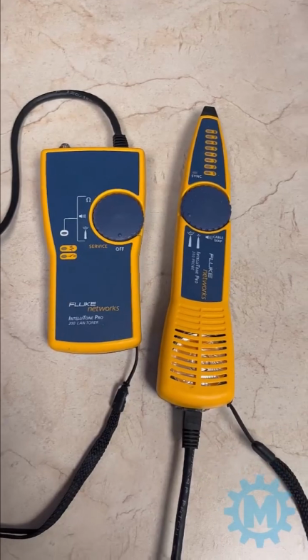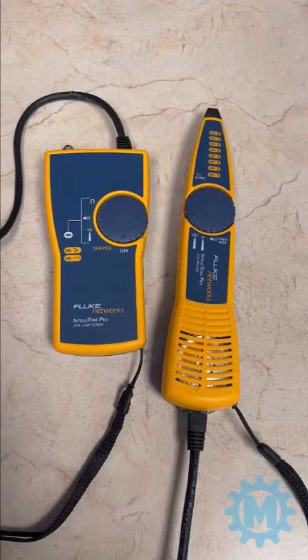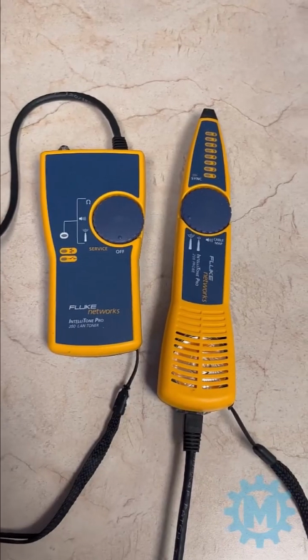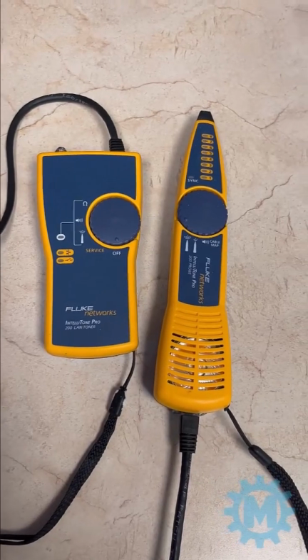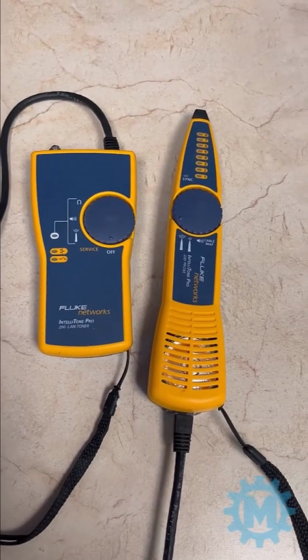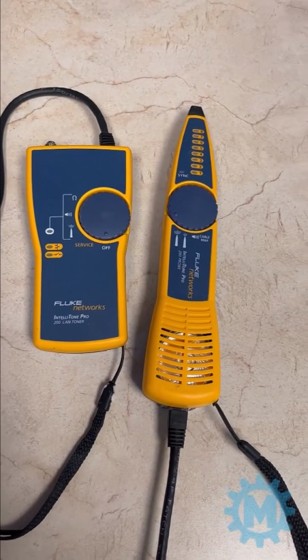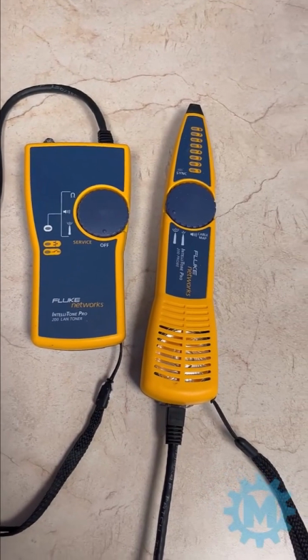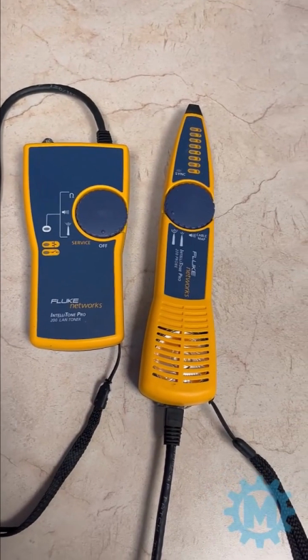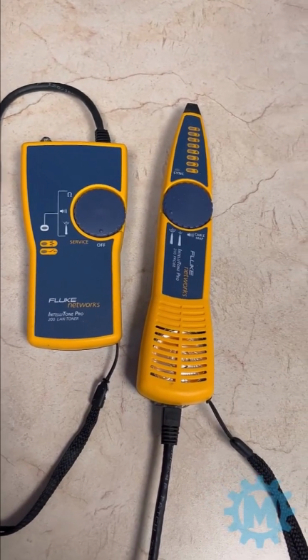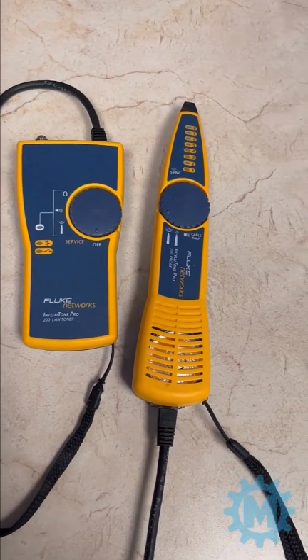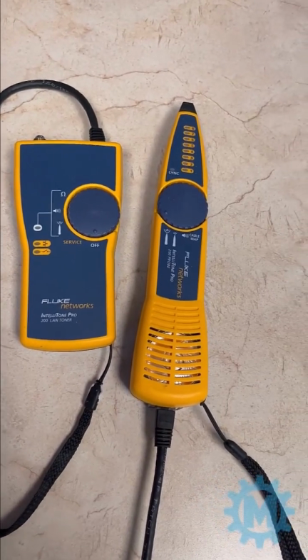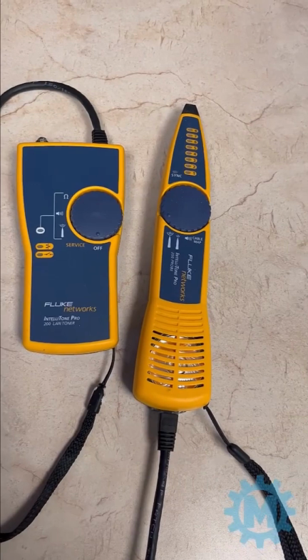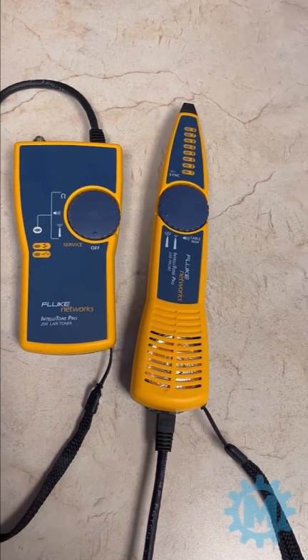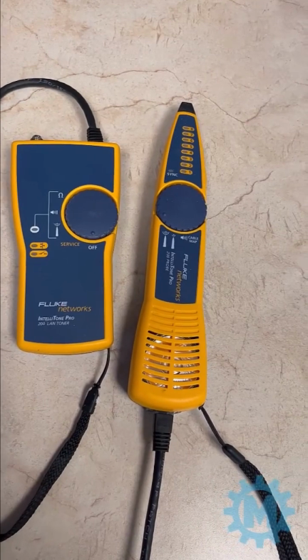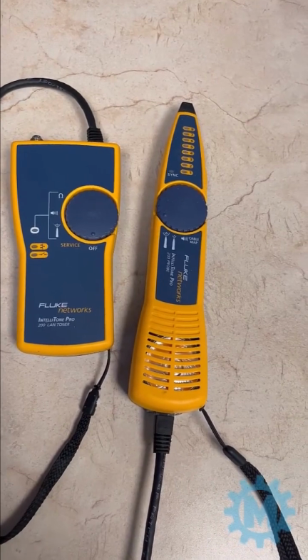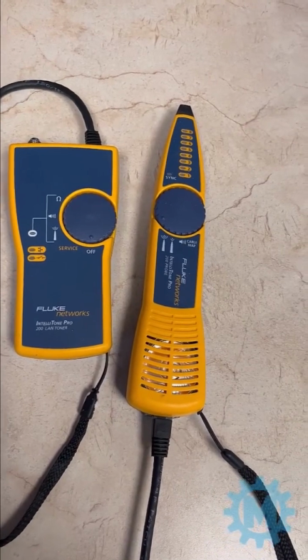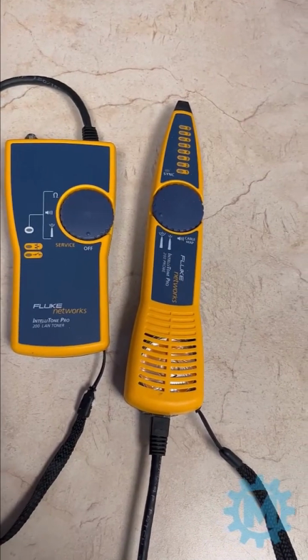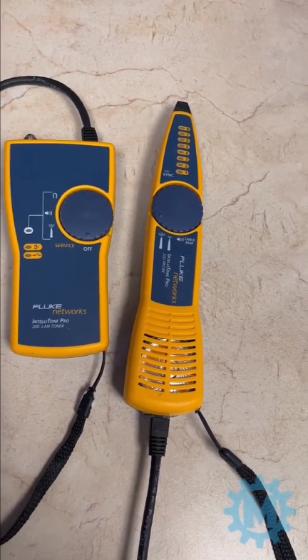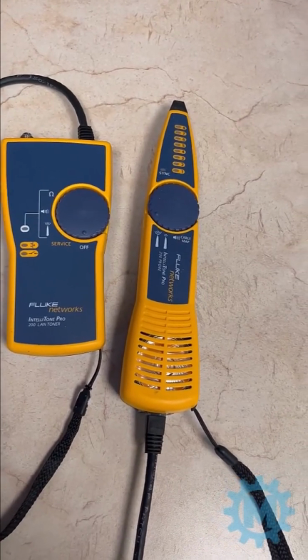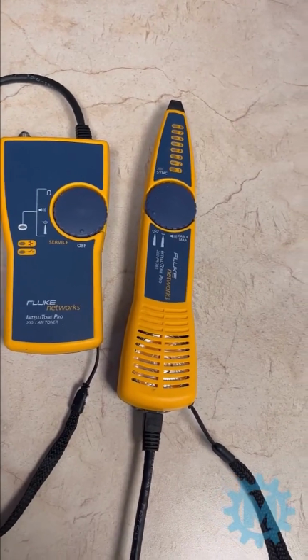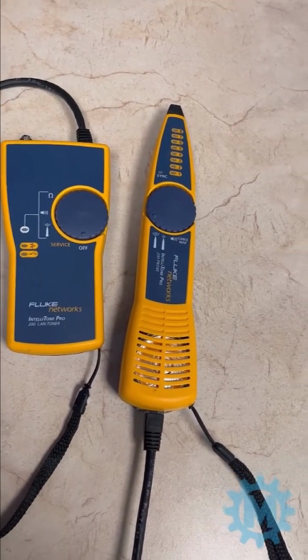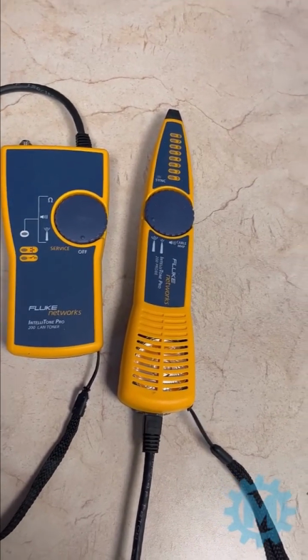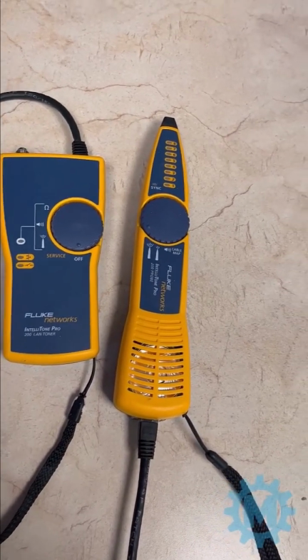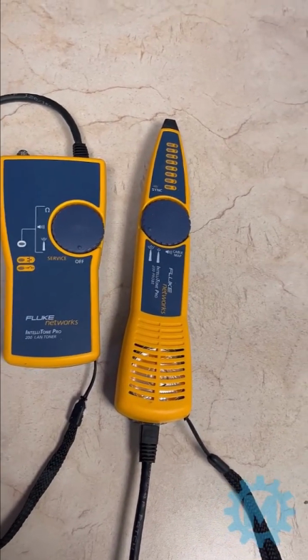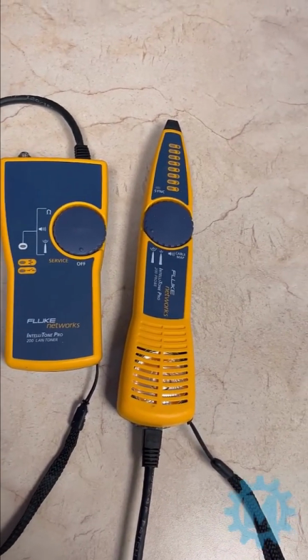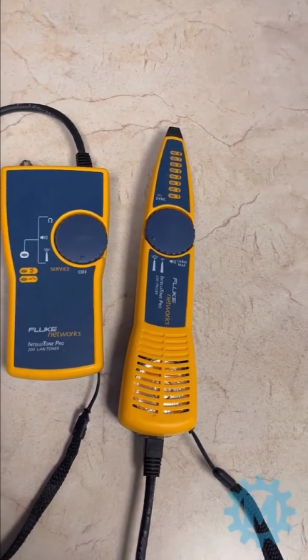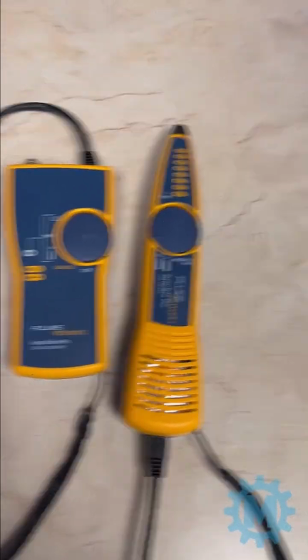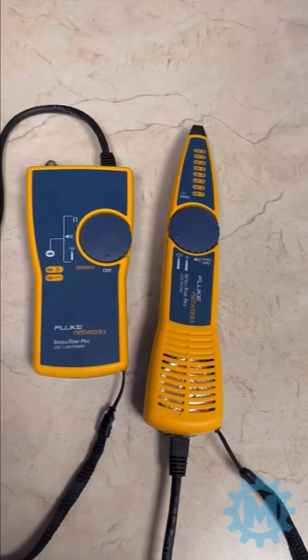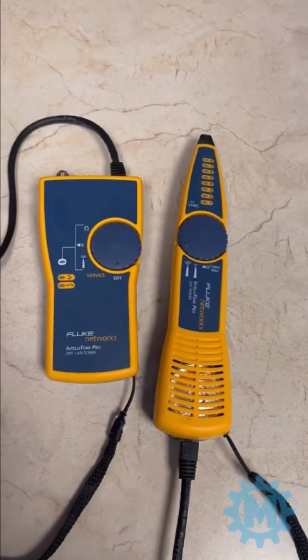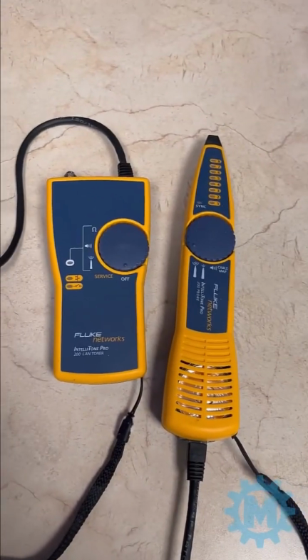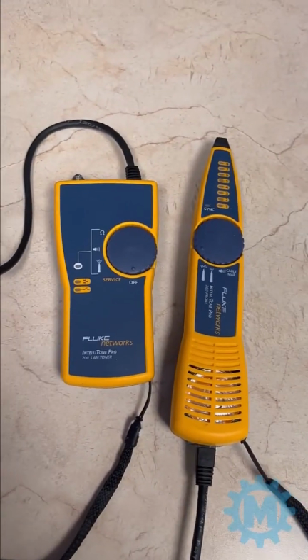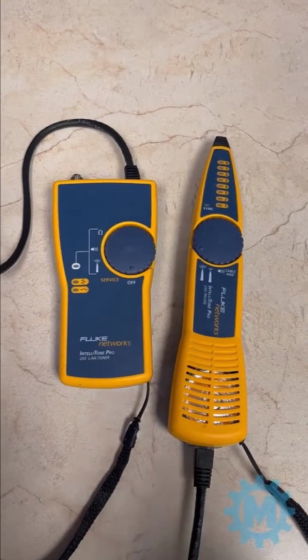Today we will be going over the Fluke Networks IntelliTone Pro 200 Probe and the sounds they make when testing a cable.